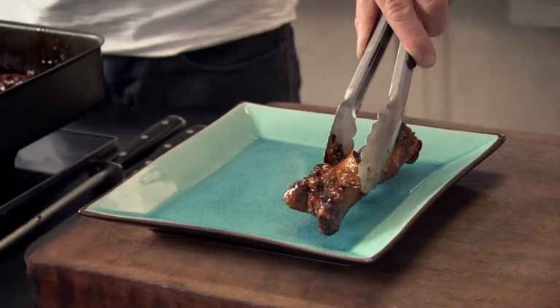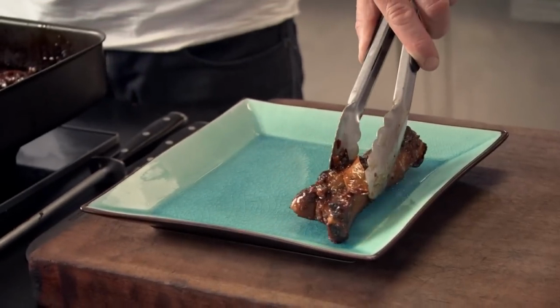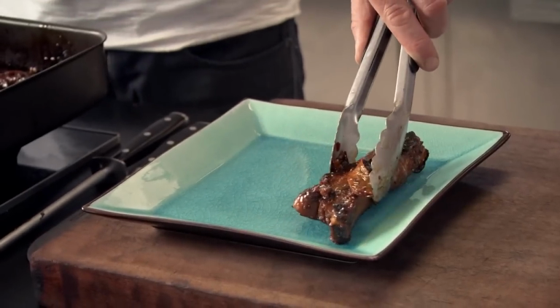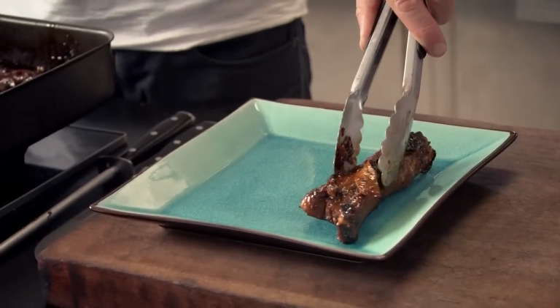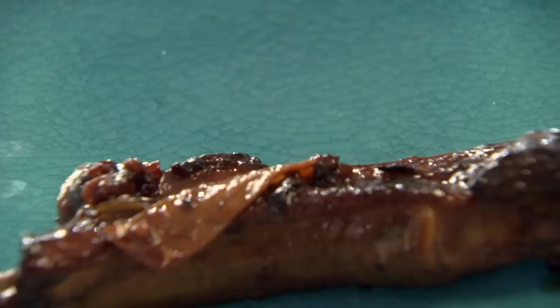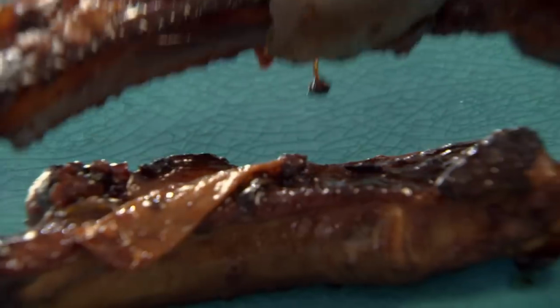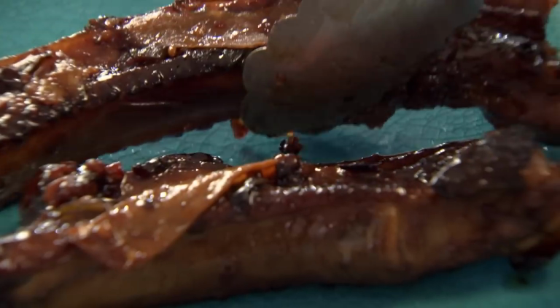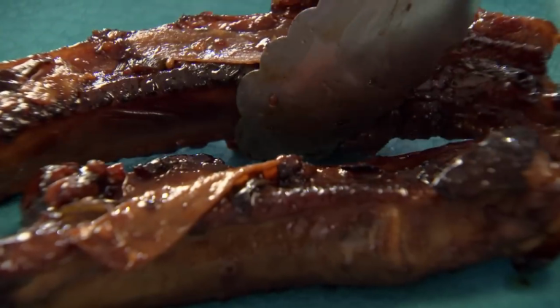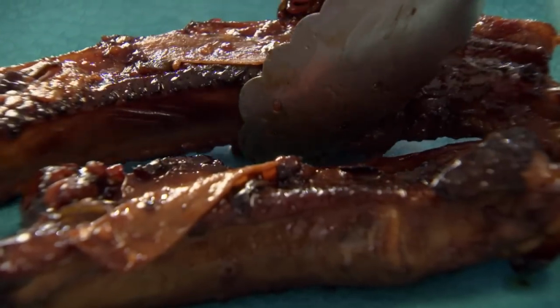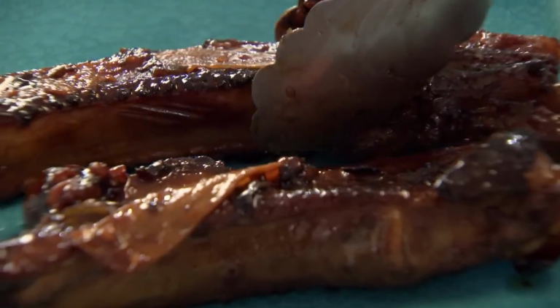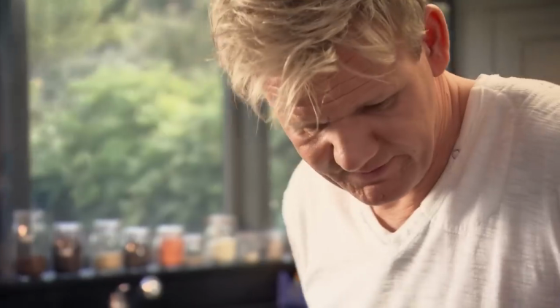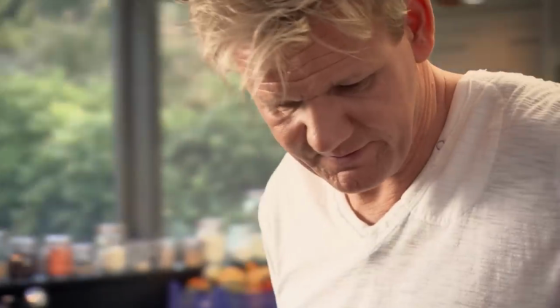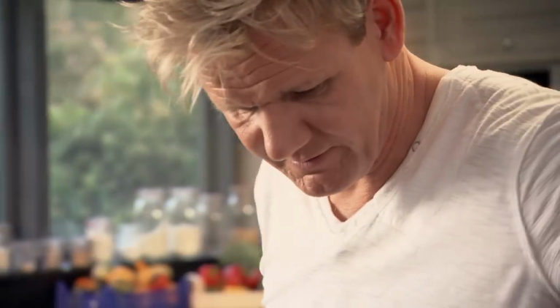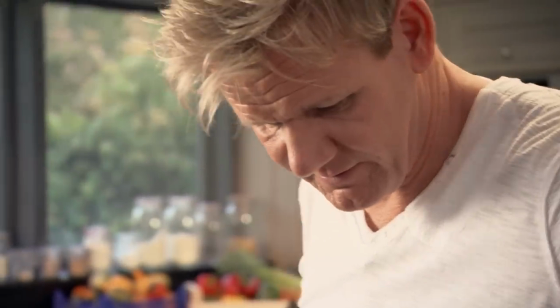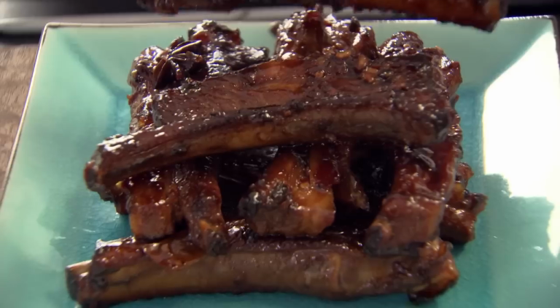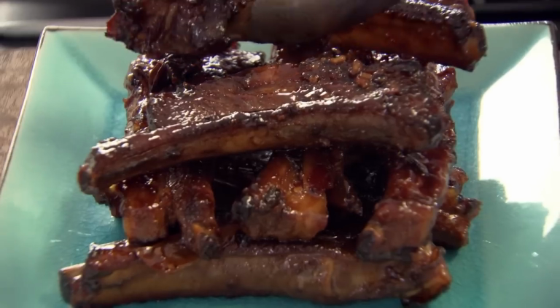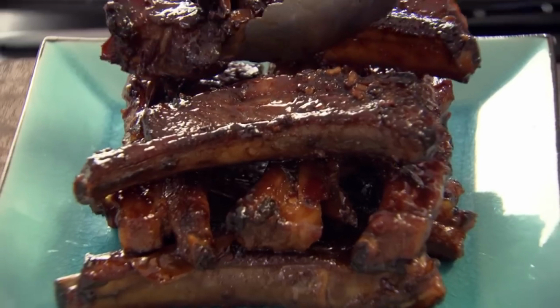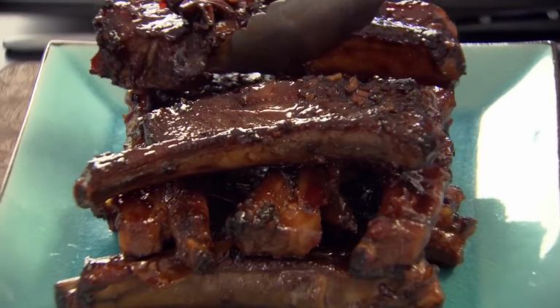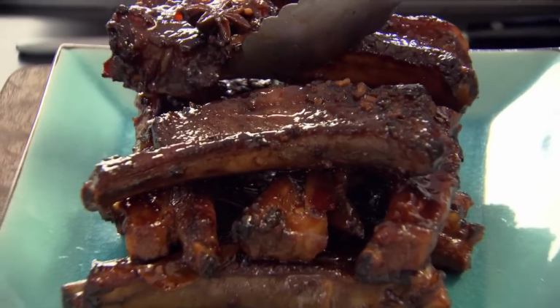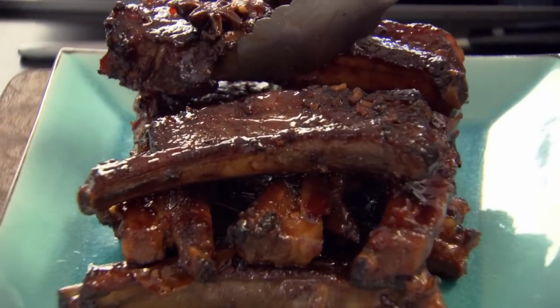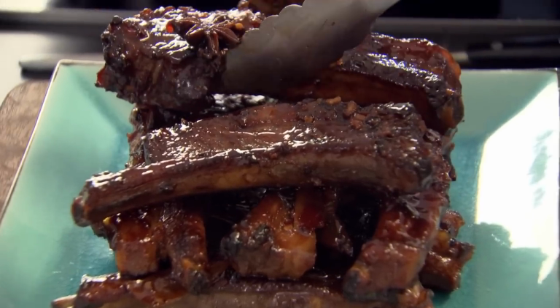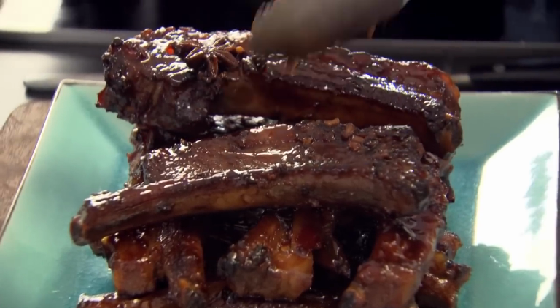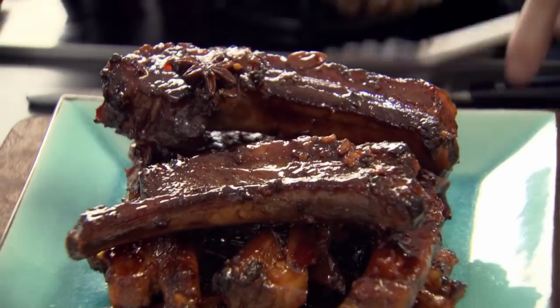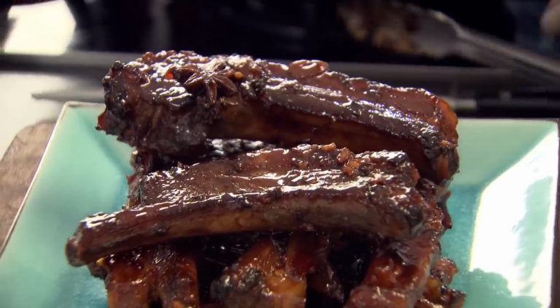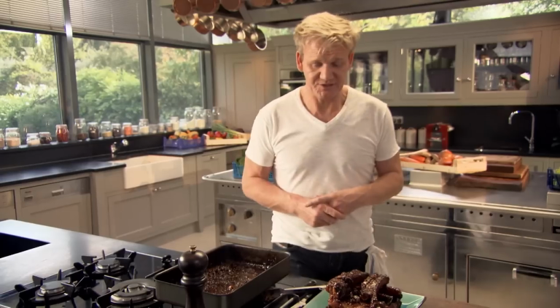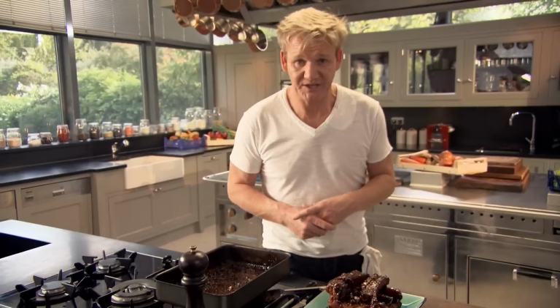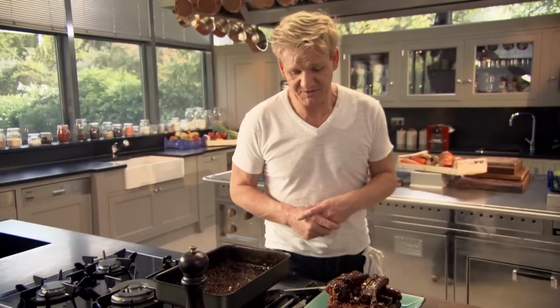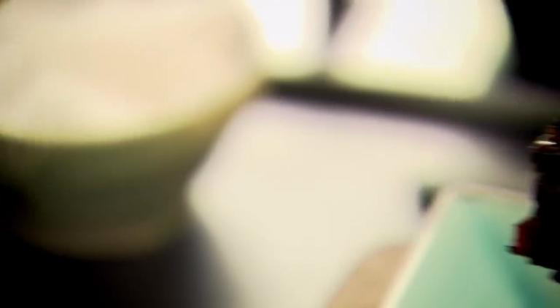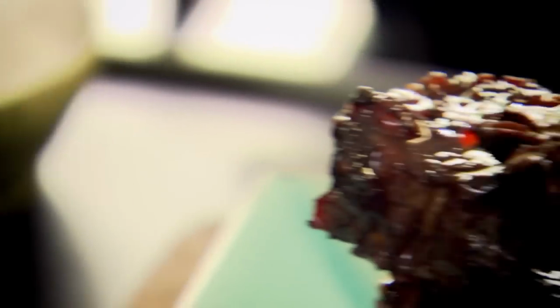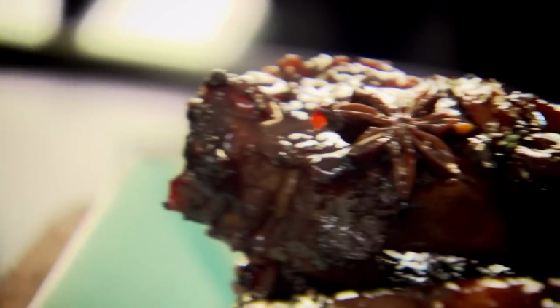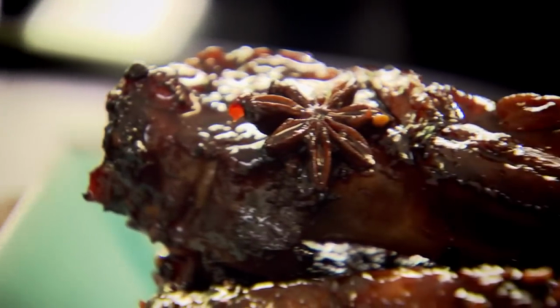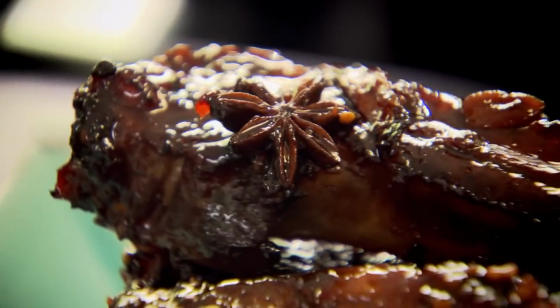Each rib has a nice slice of ginger on there. Wow. Delicious sticky ribs with an amazing marinade.